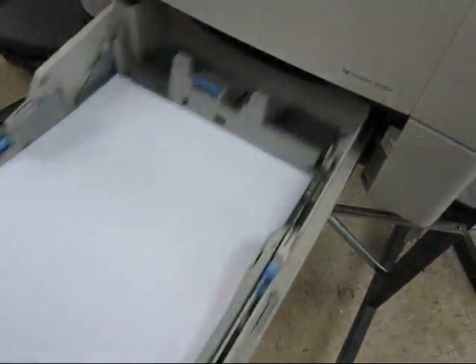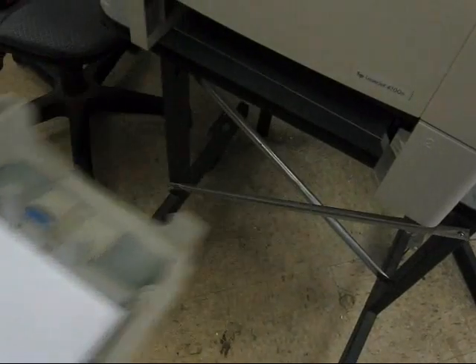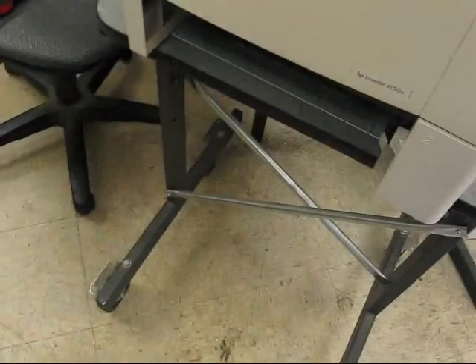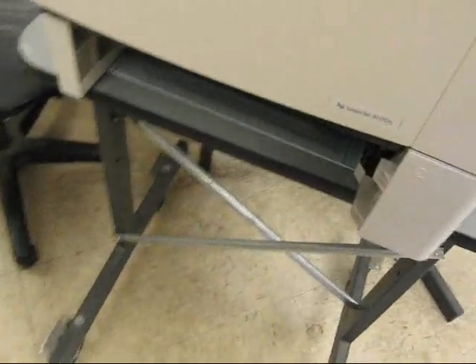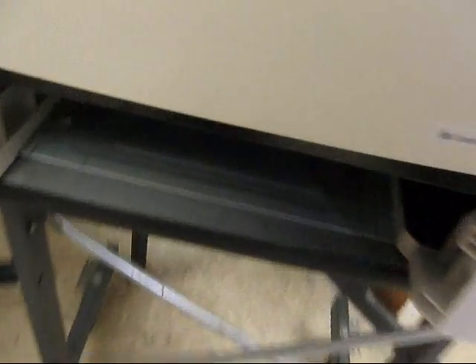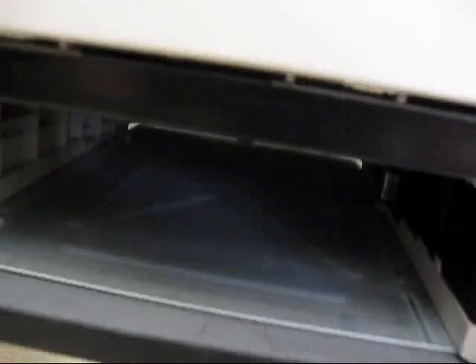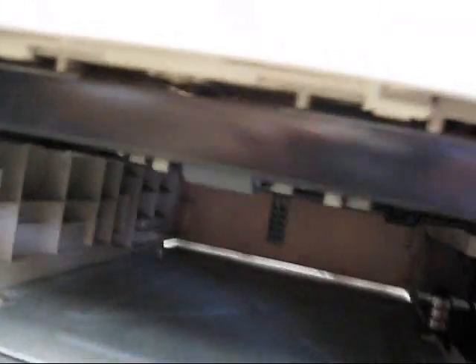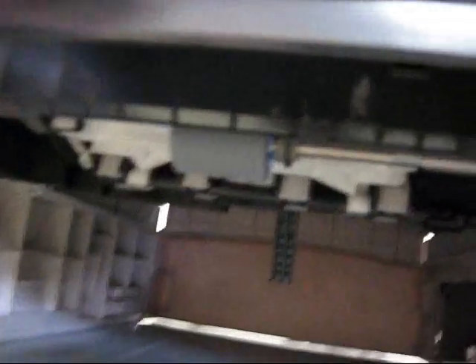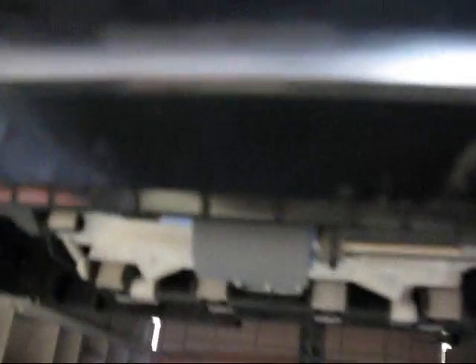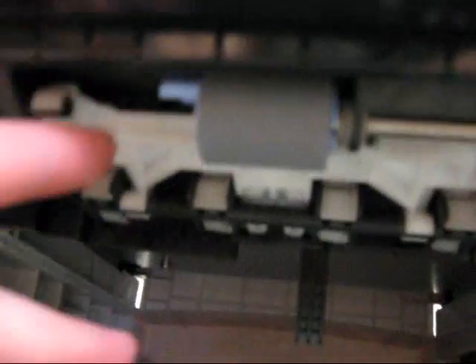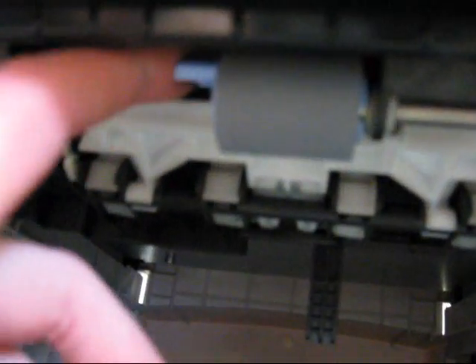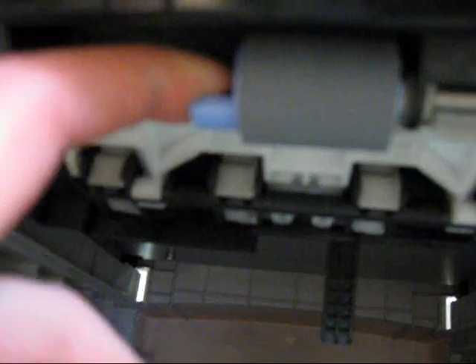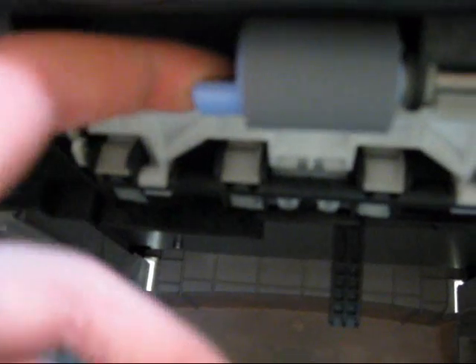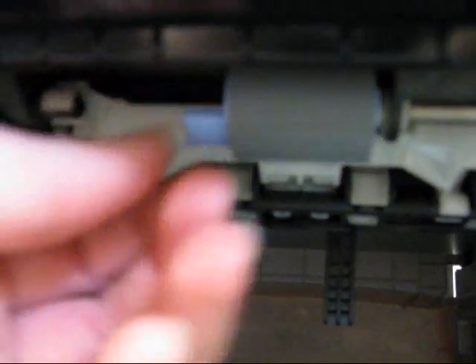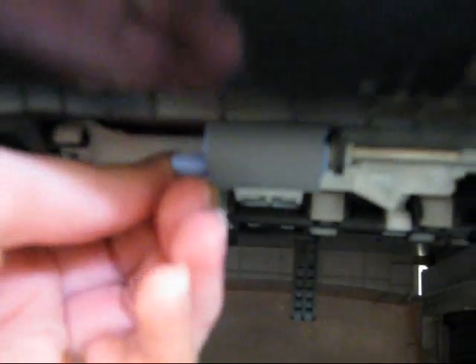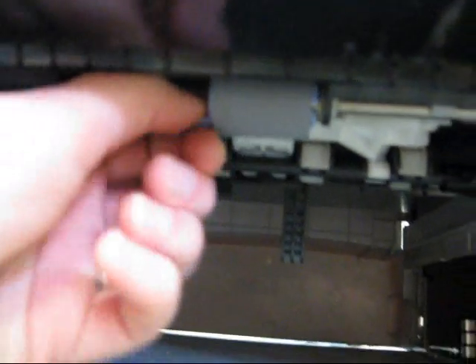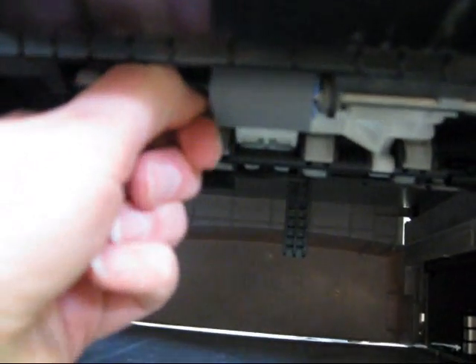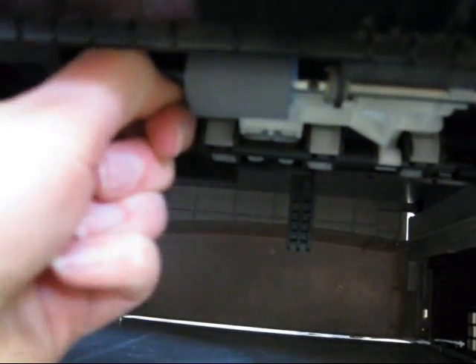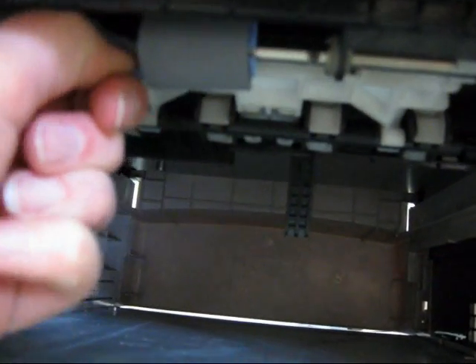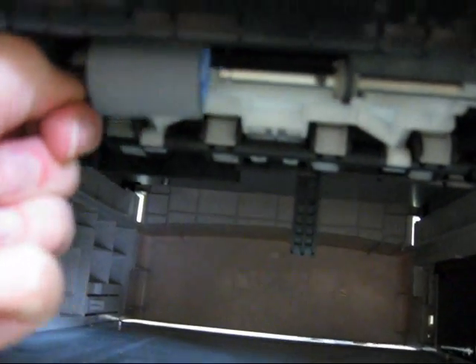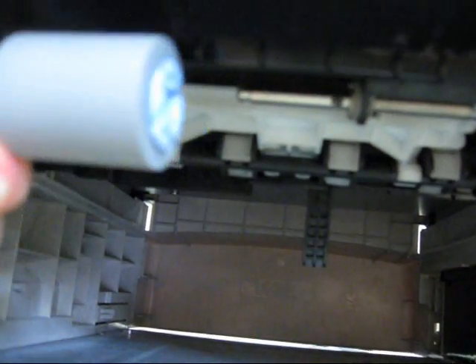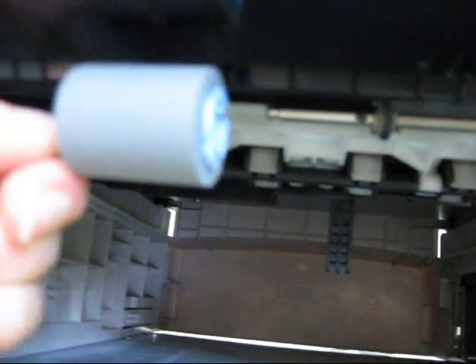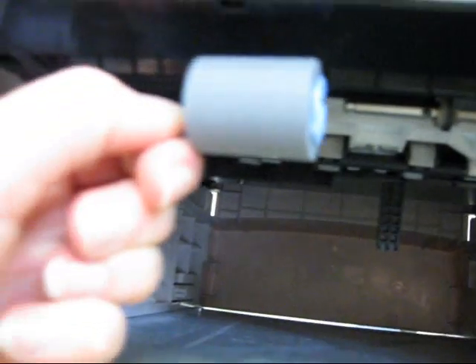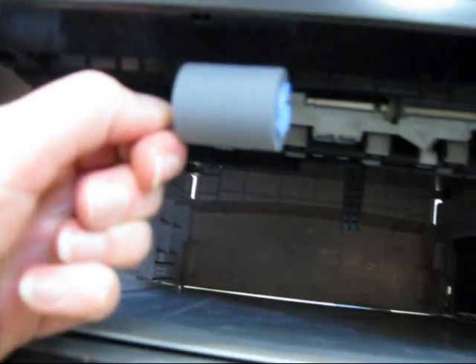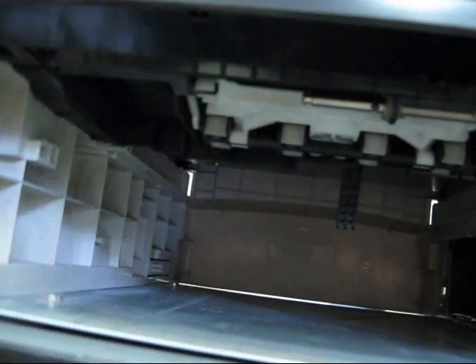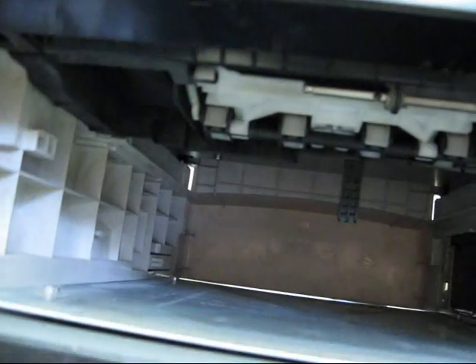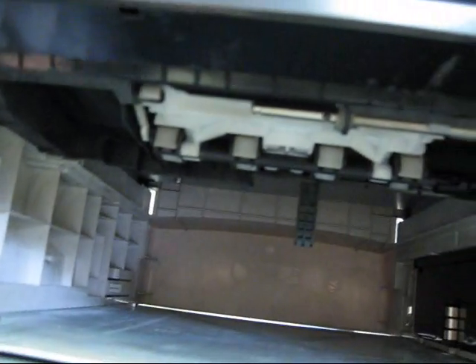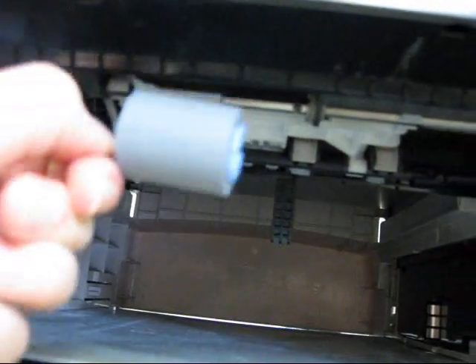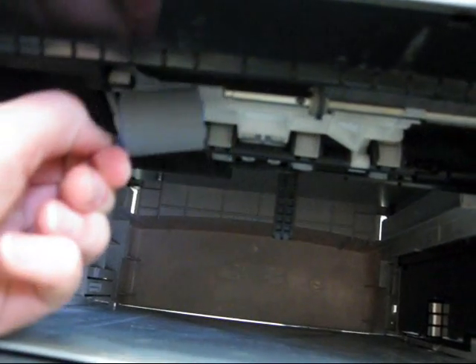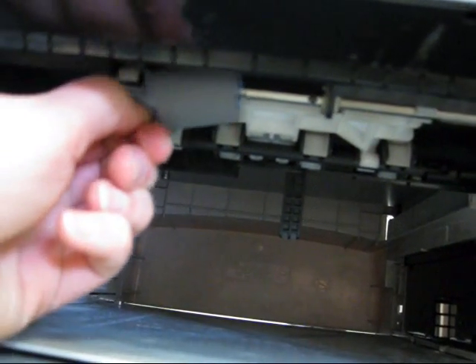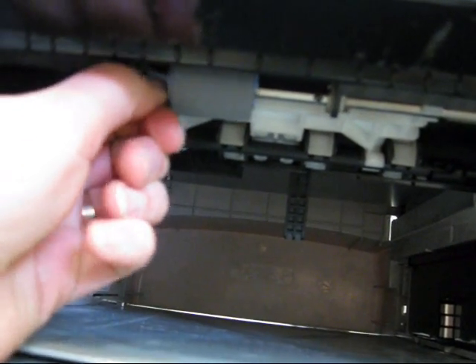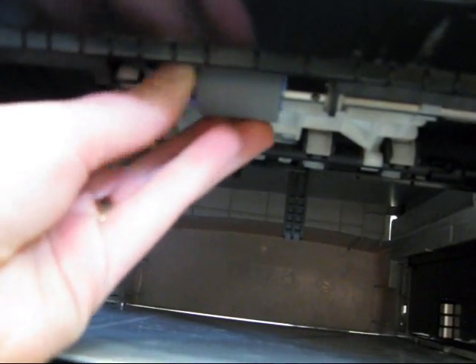Remove the paper tray completely. Inside the printer there's one more feed roller — same process. Pinch the end of the roller; the clip will let it remove off the shaft. Install your new roller.